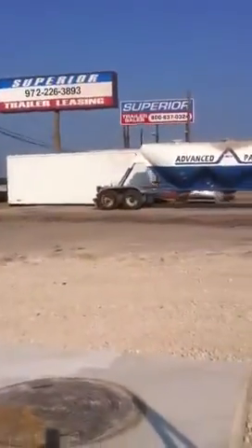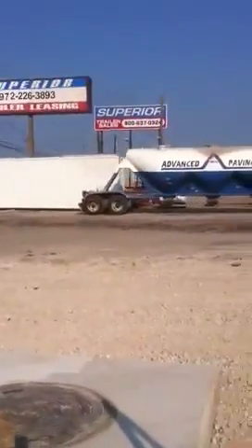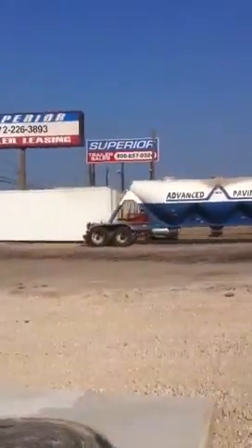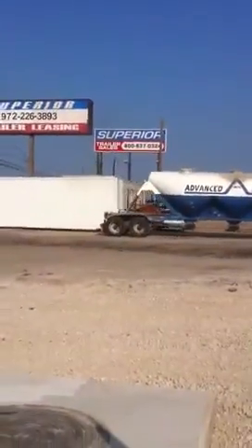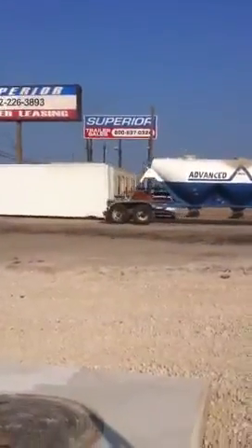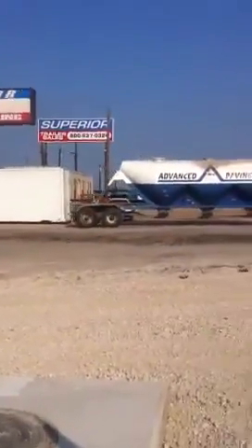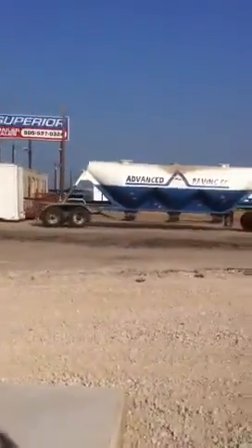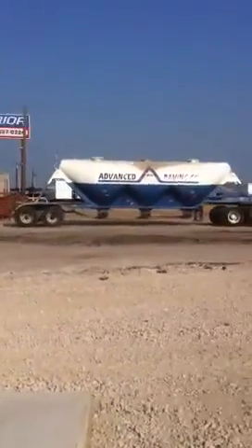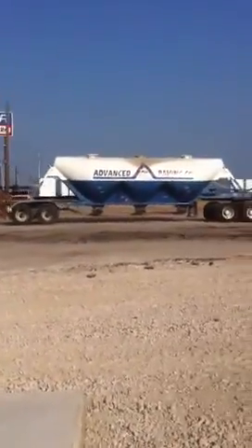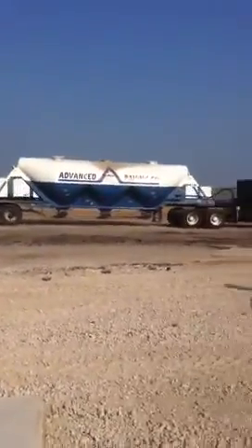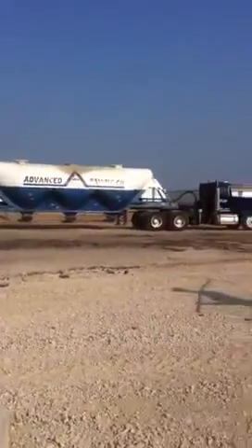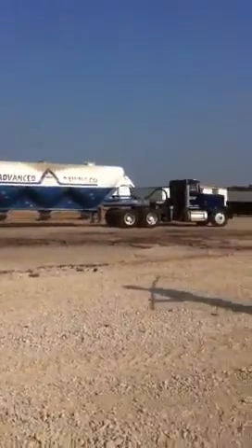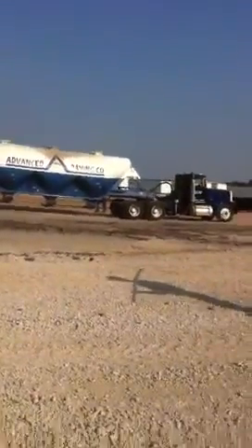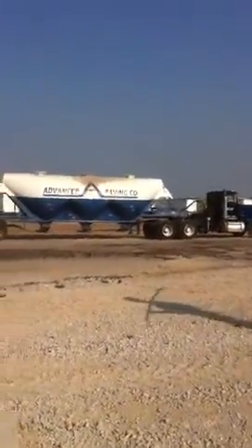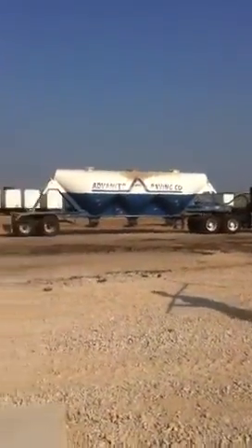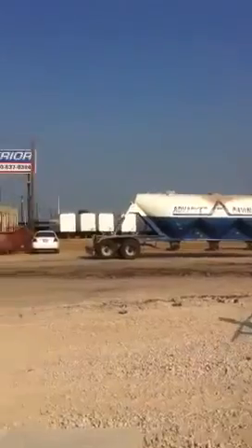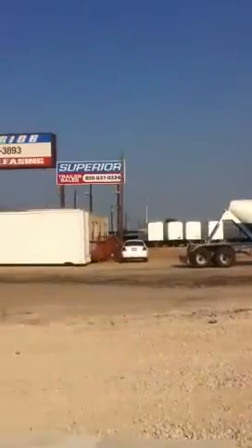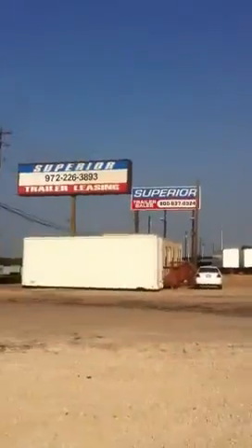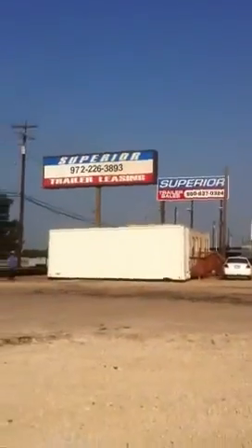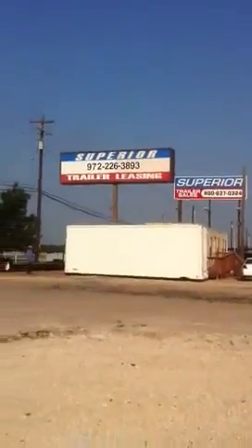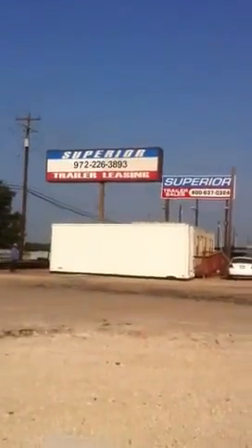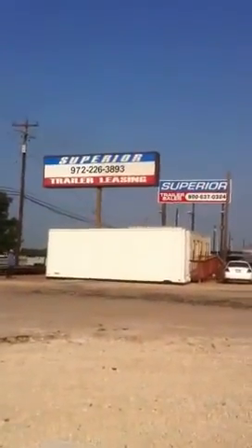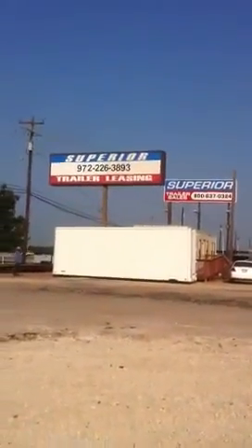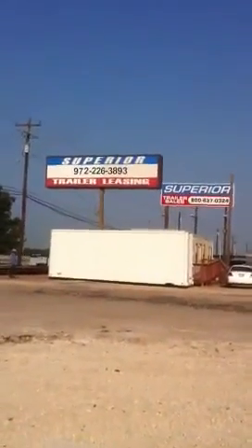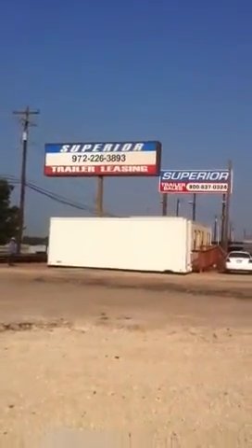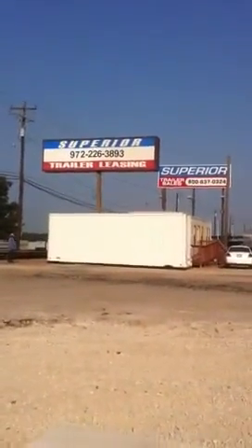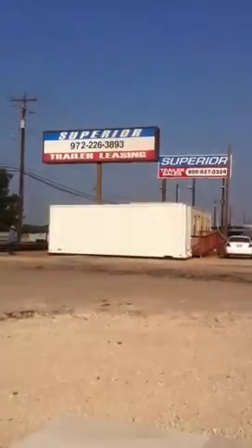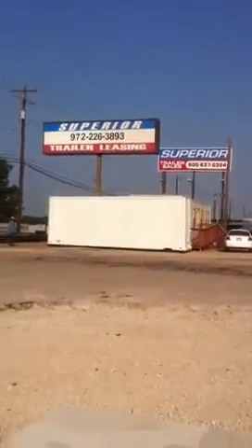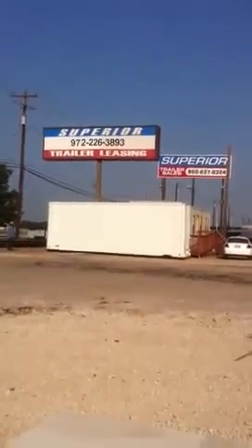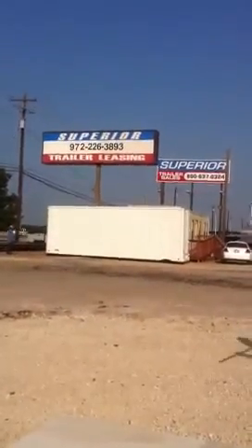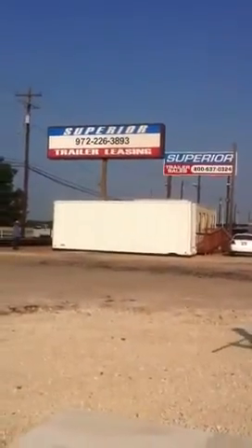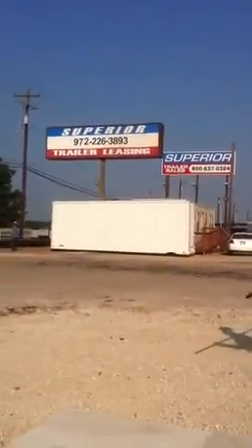Good morning, it's Sam Garrett, the owner of Advanced Paving. Here we are out at Superior Trailers out in Sunnyvale, Texas.